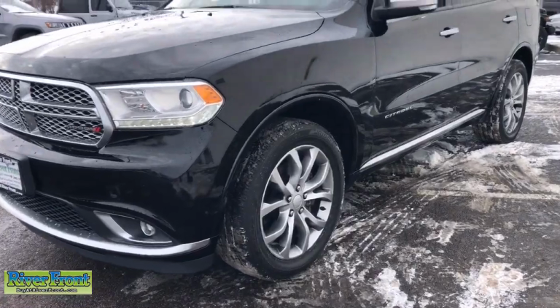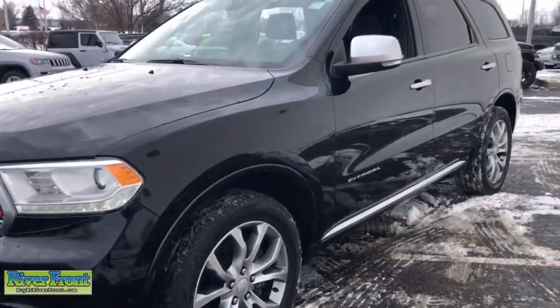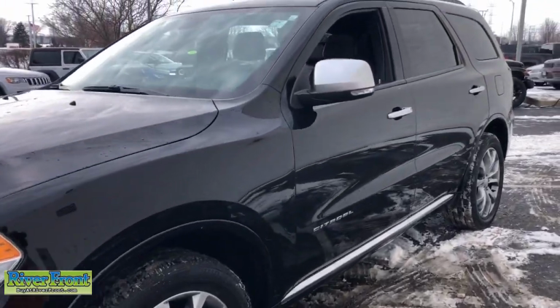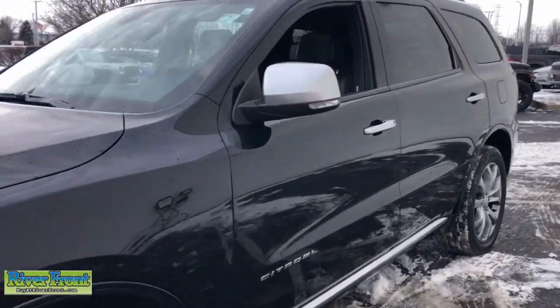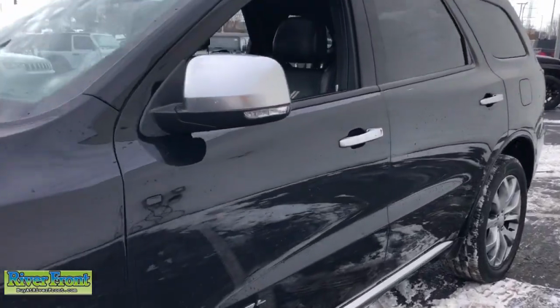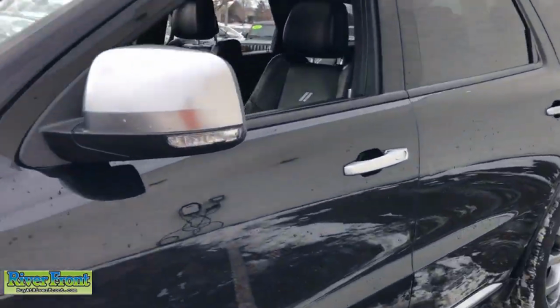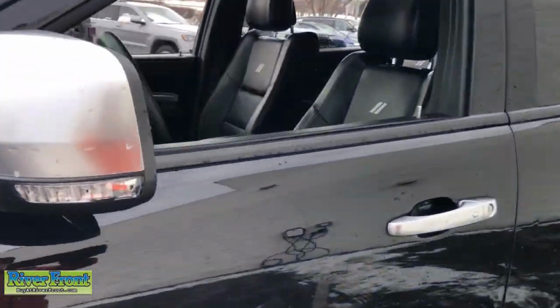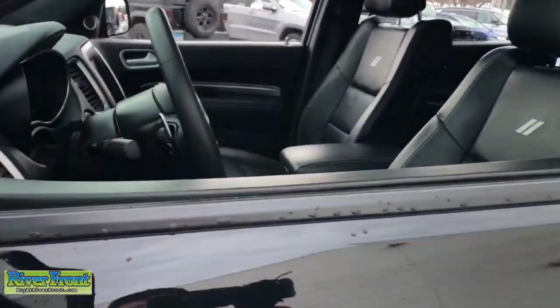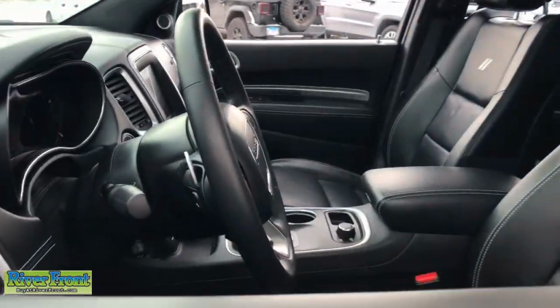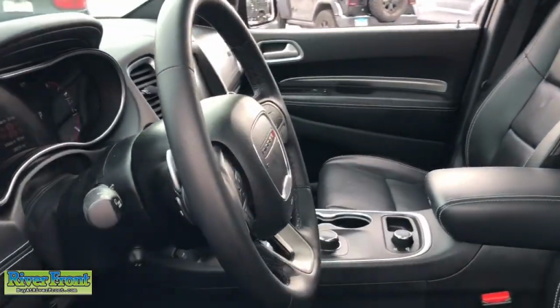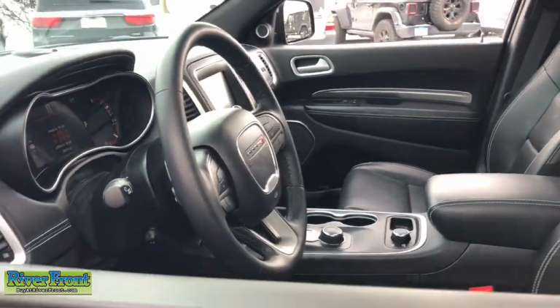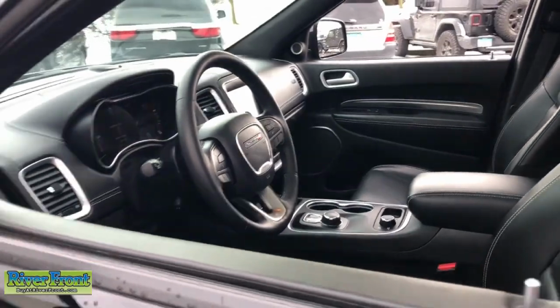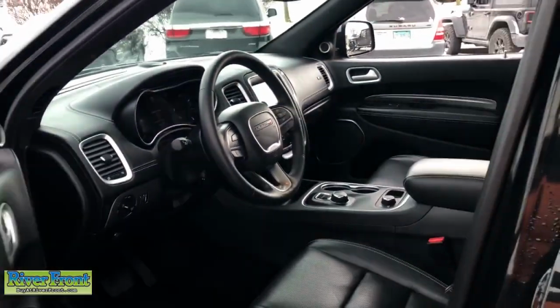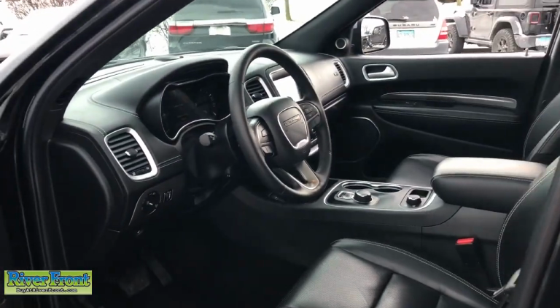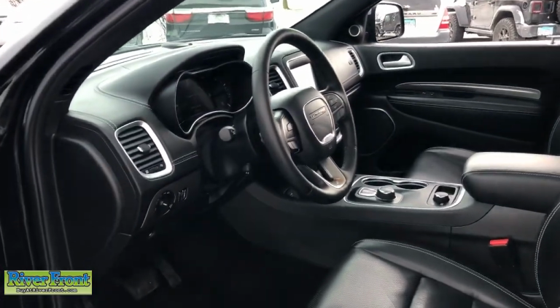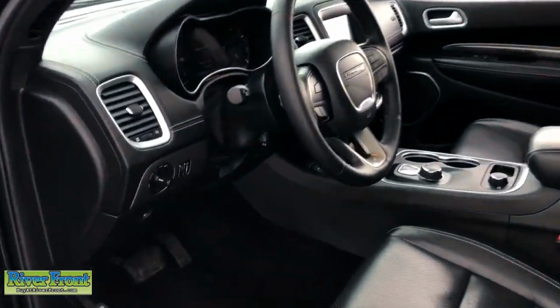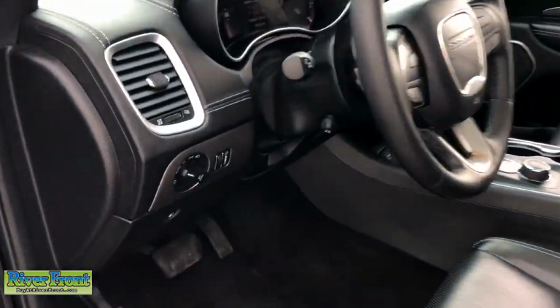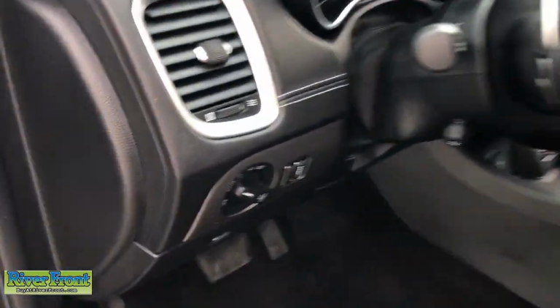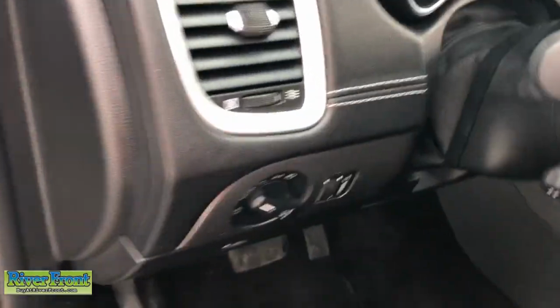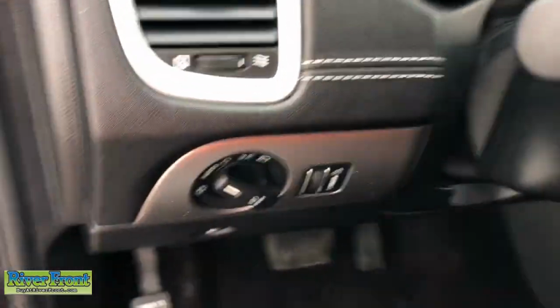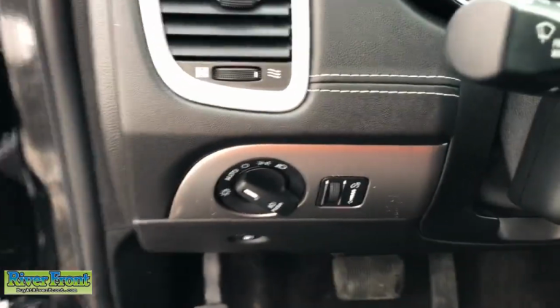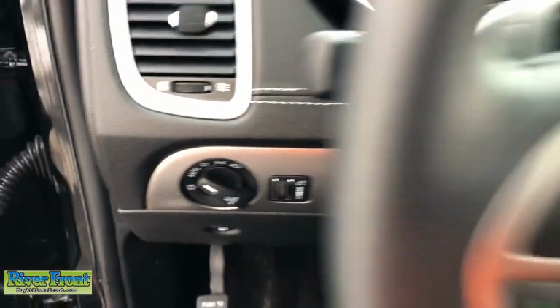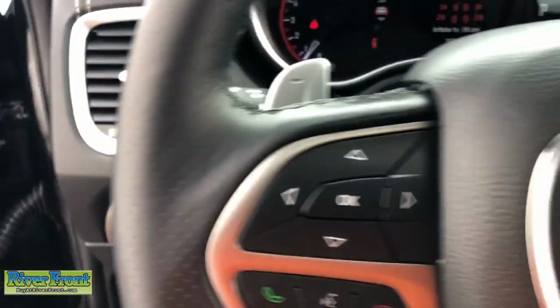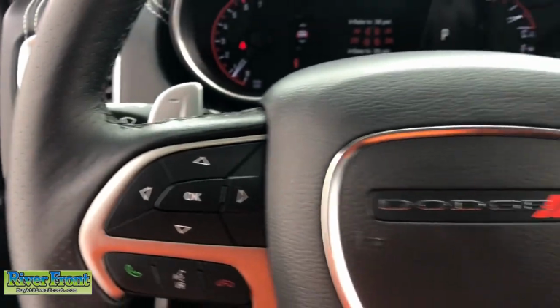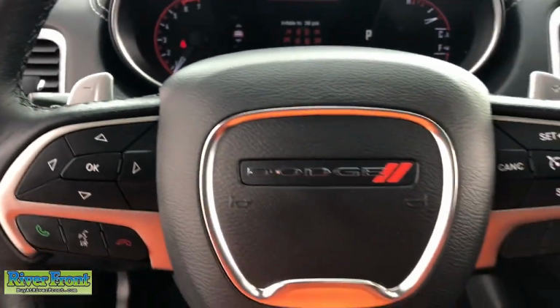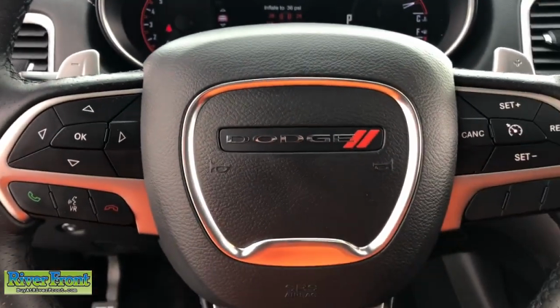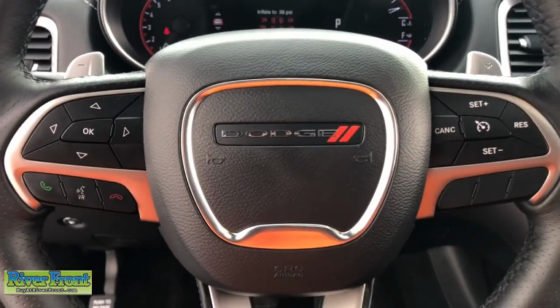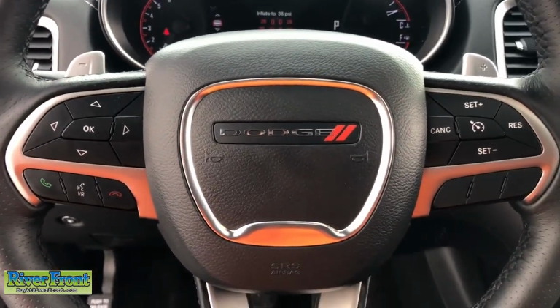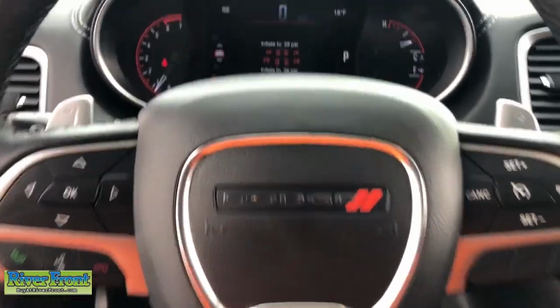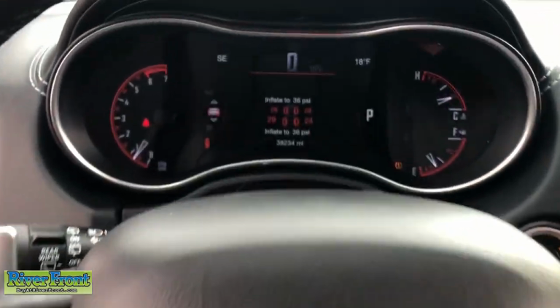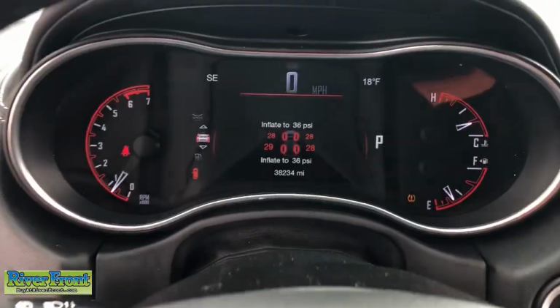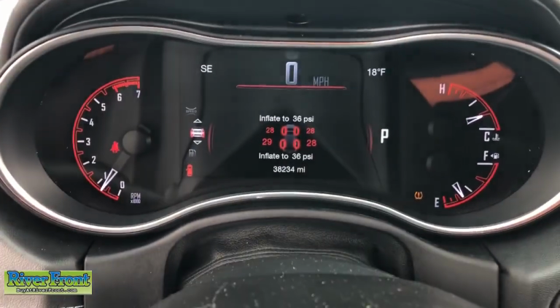The Durango delivers rugged full-size SUV power and capability, advanced safety features, refined comfort, third-row spaciousness, and the bold spirit born of muscle car heritage. These are just some of the great options this vehicle comes with.